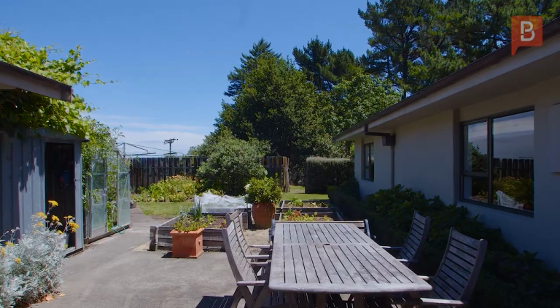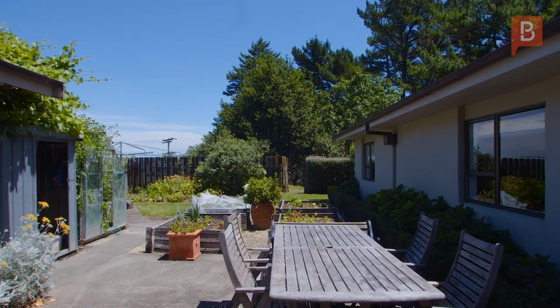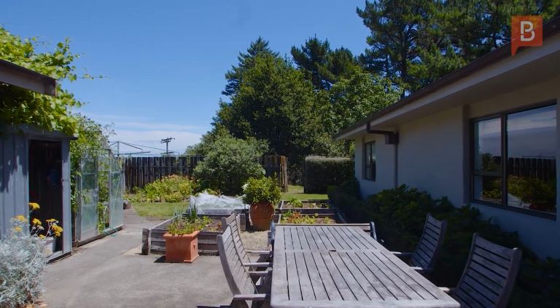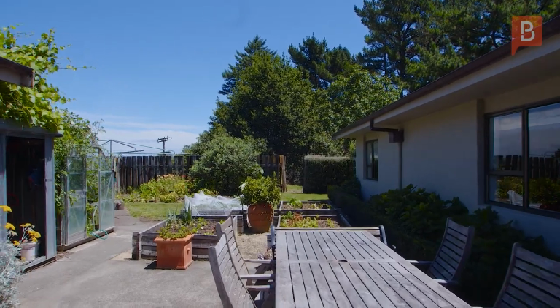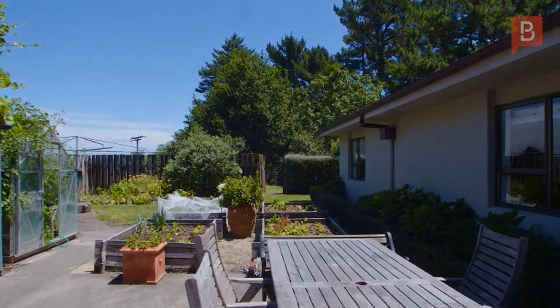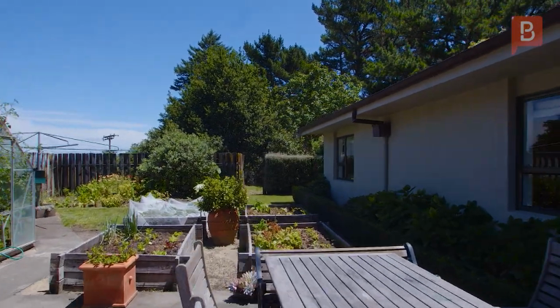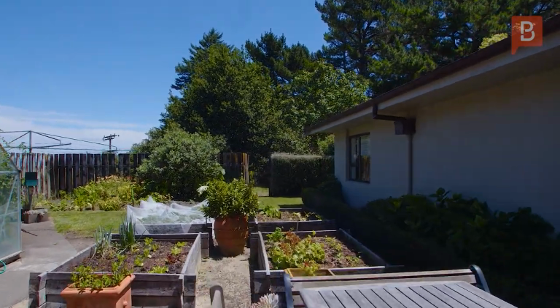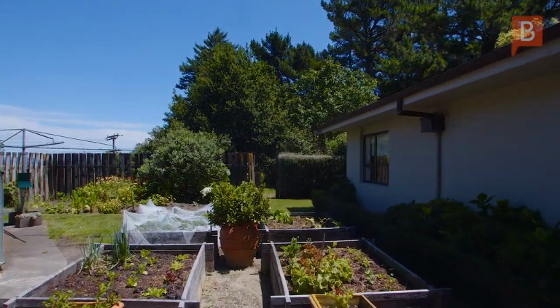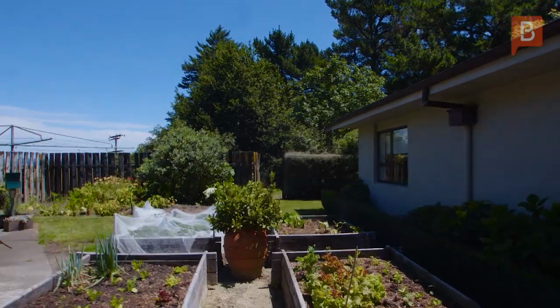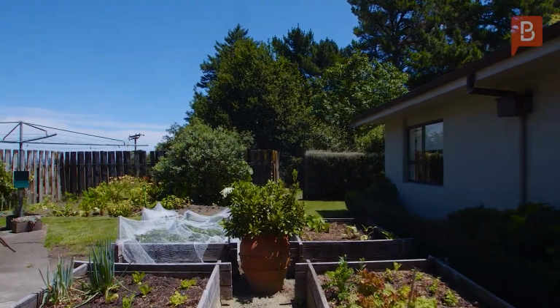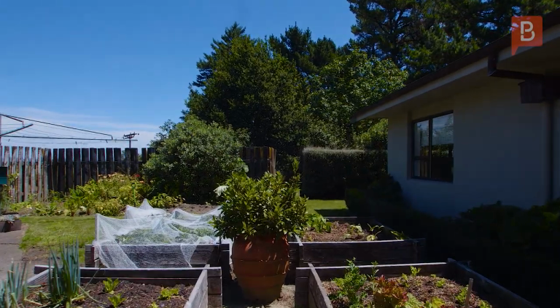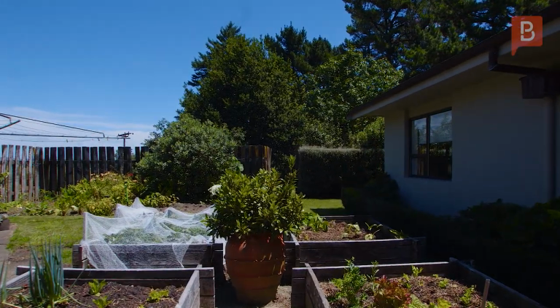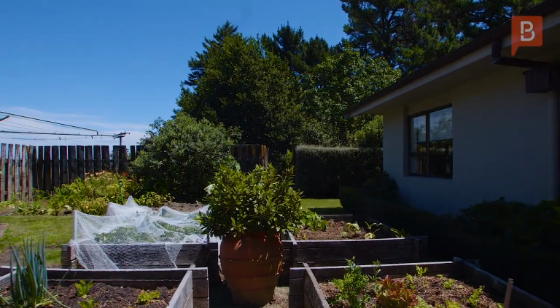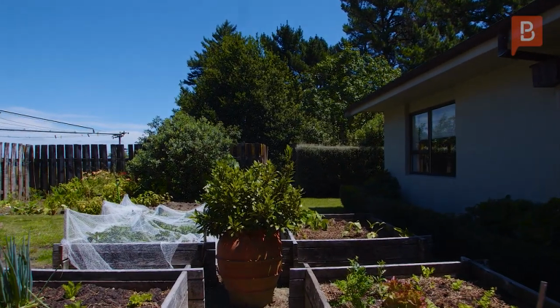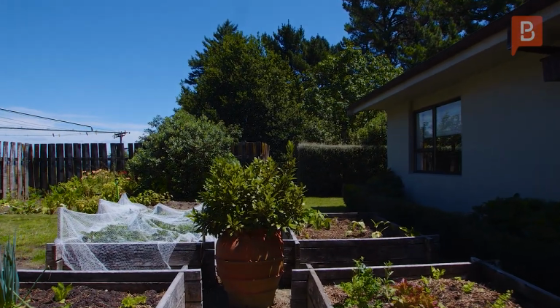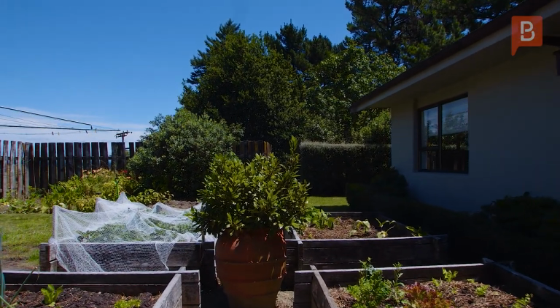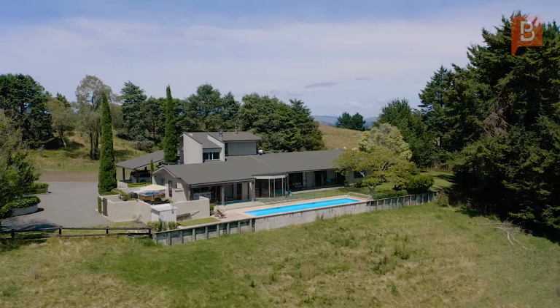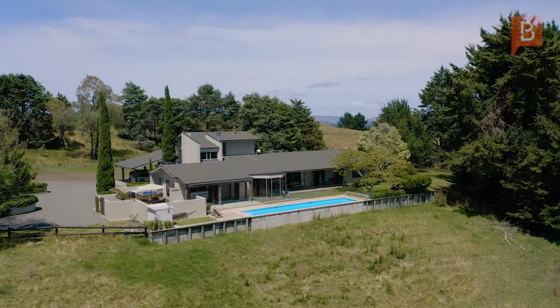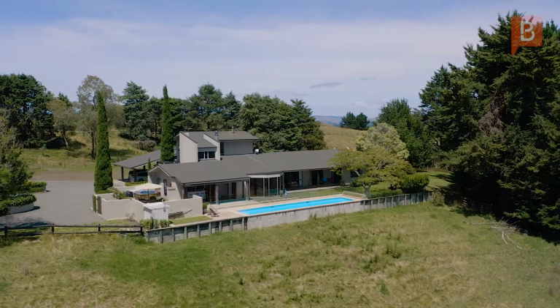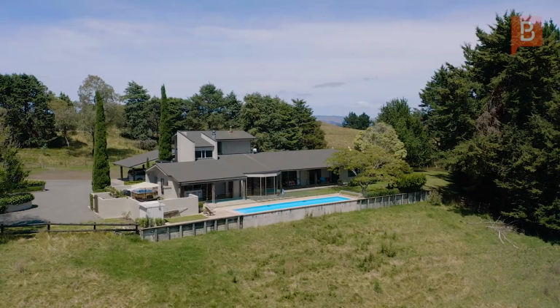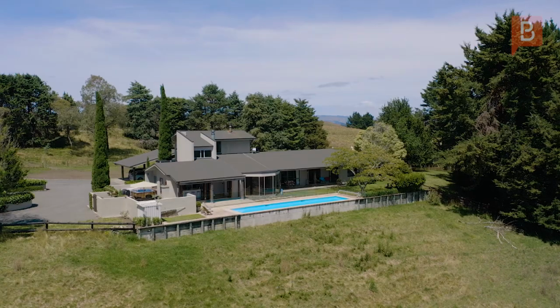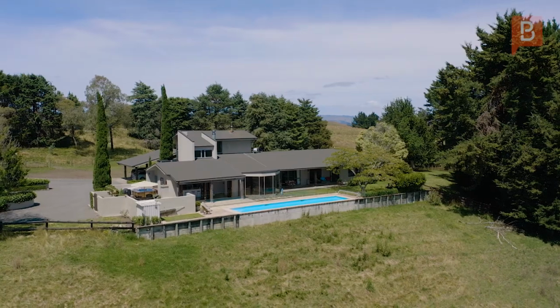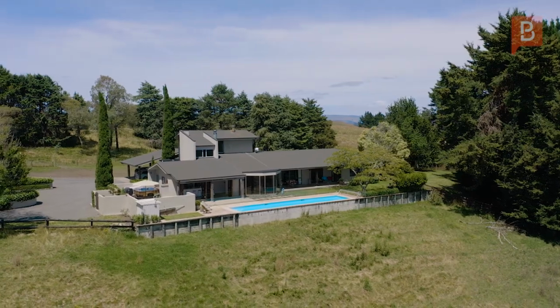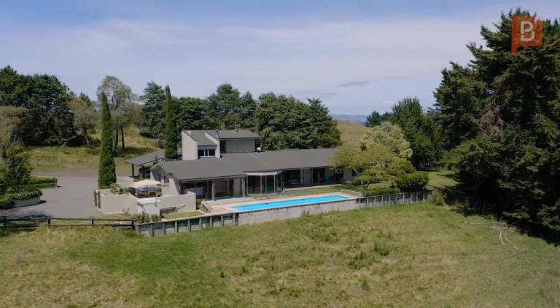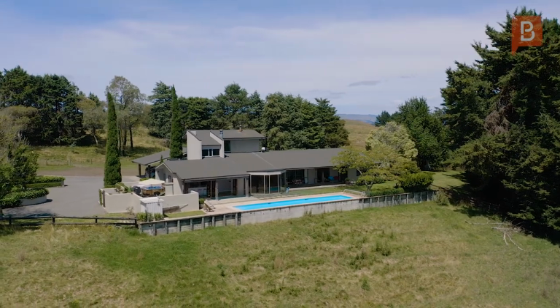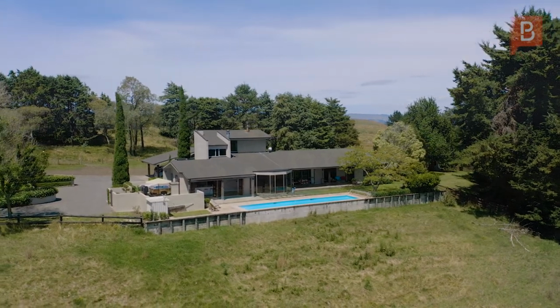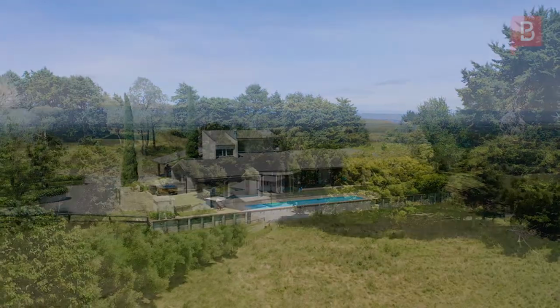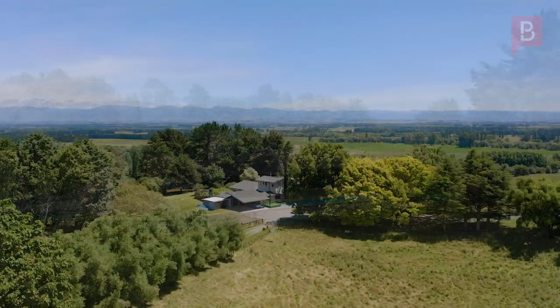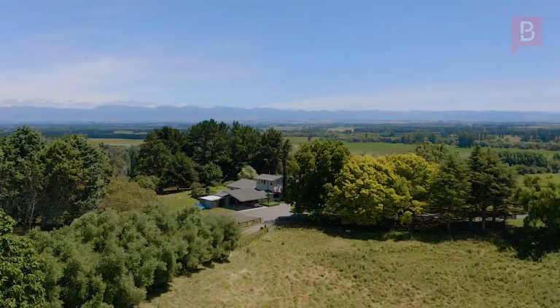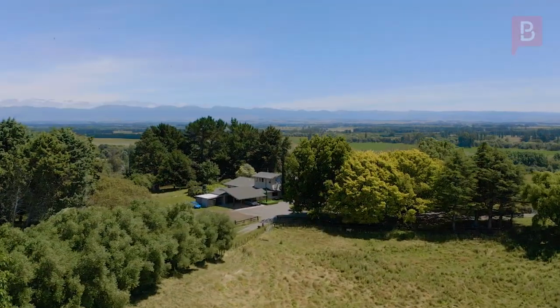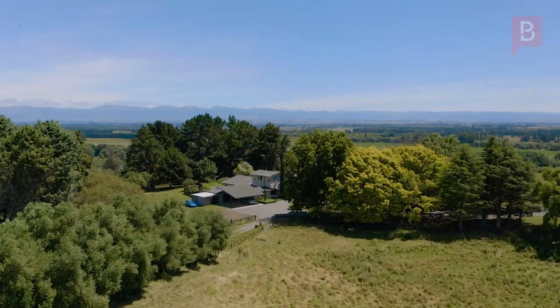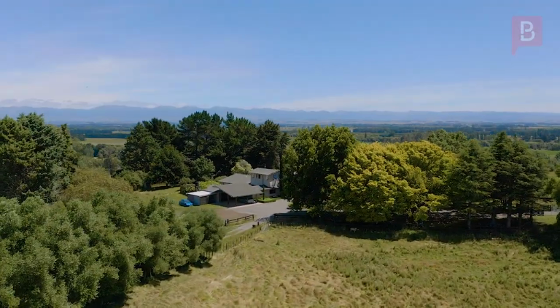A second outdoor courtyard takes in wonderful sunsets overlooking your raised veggie gardens and fruit trees with a glasshouse. Over 400 plants have been planted on the adjoining embankment, and there's even room to build a tennis court.